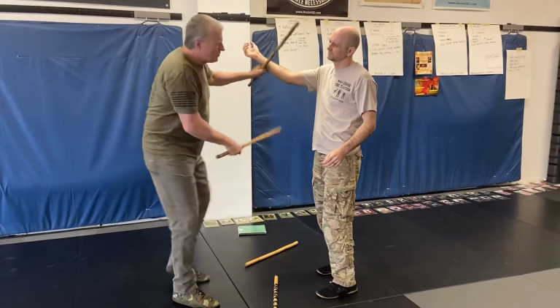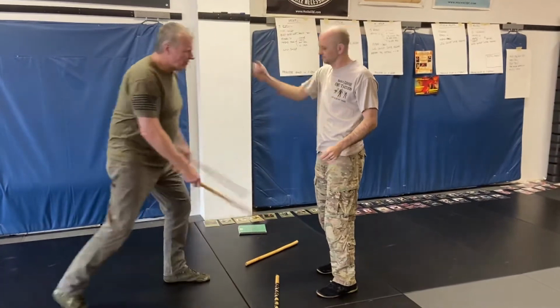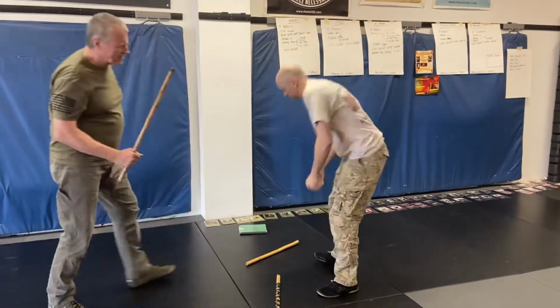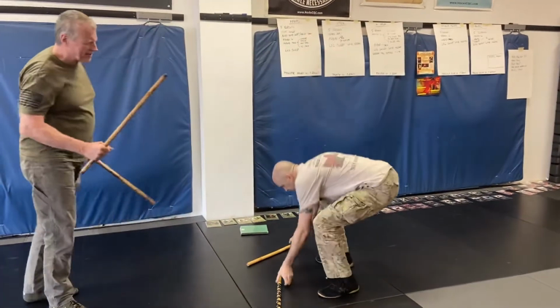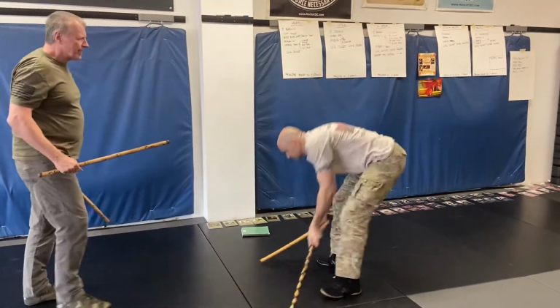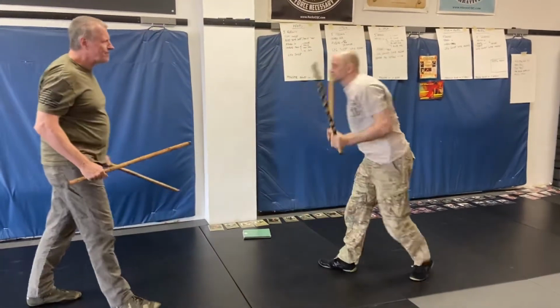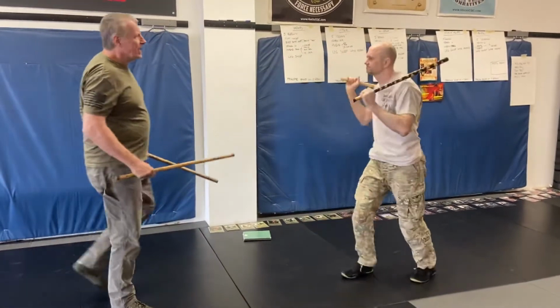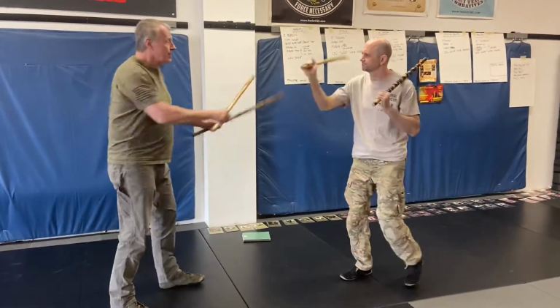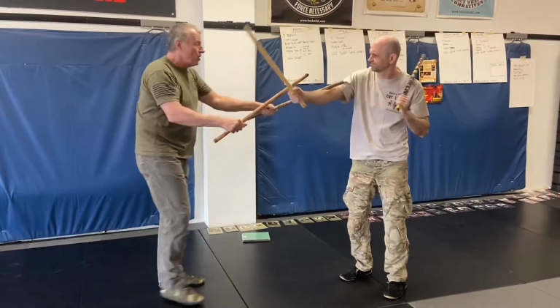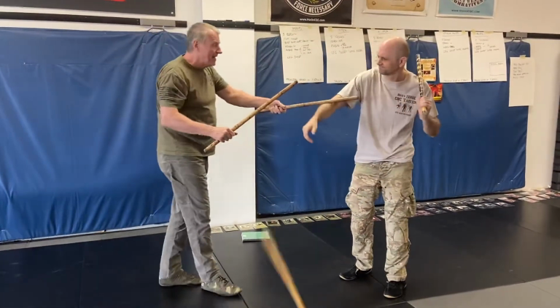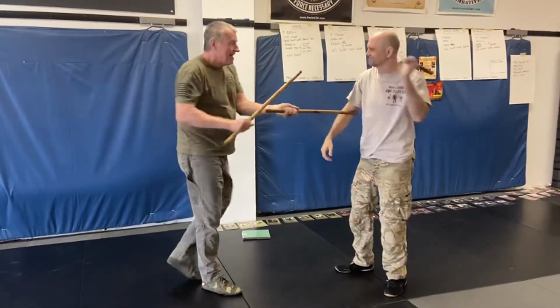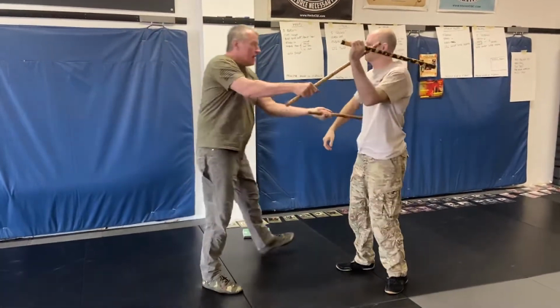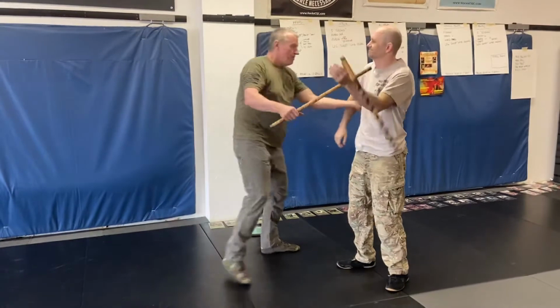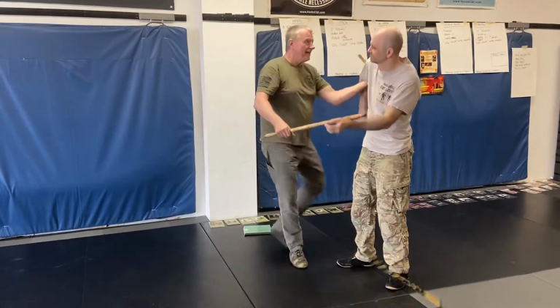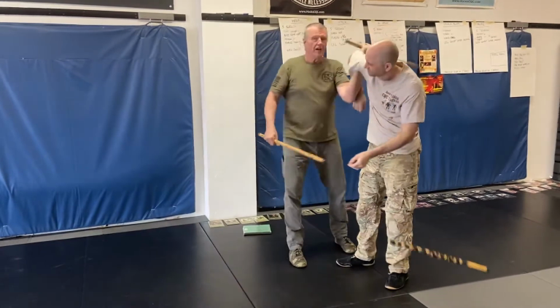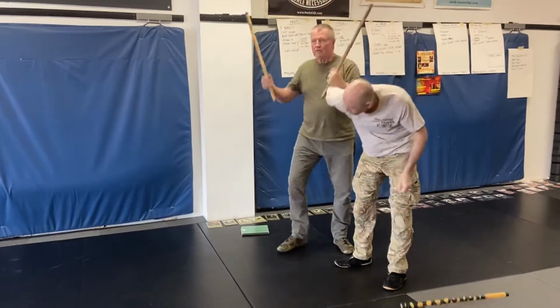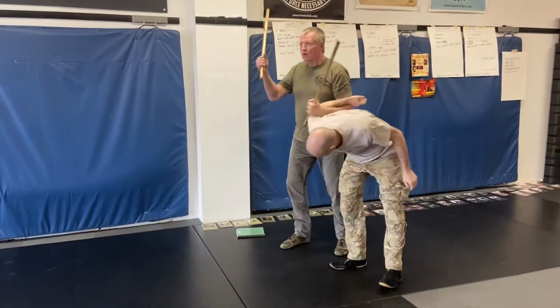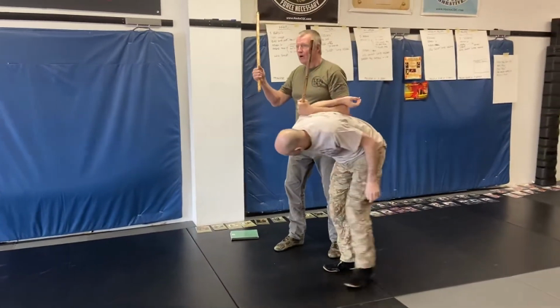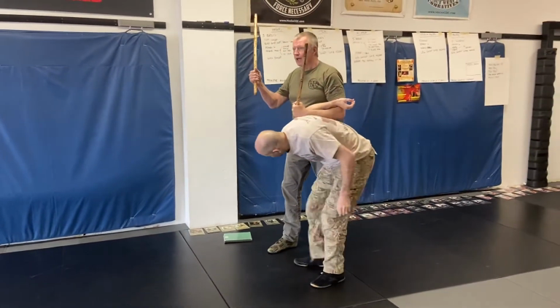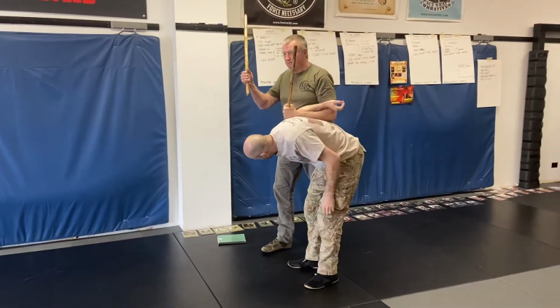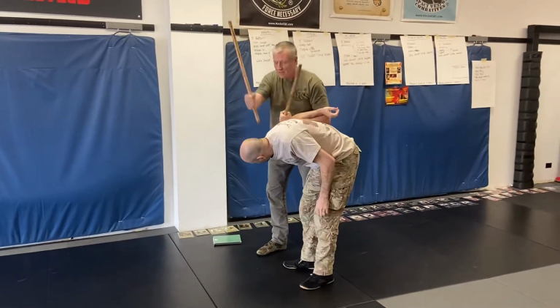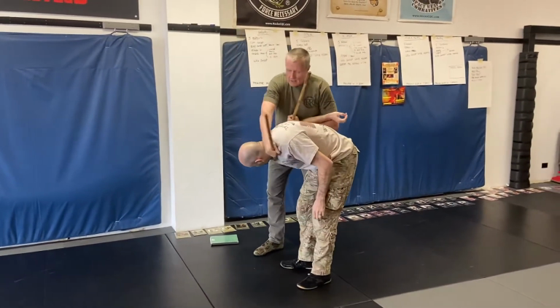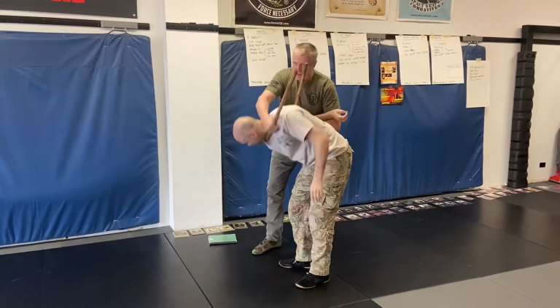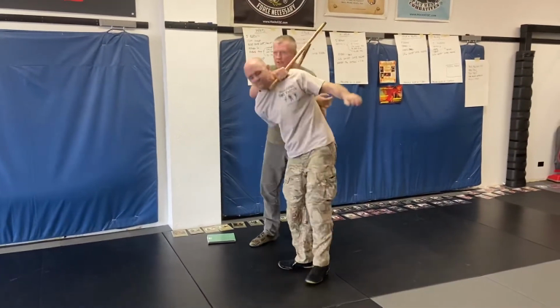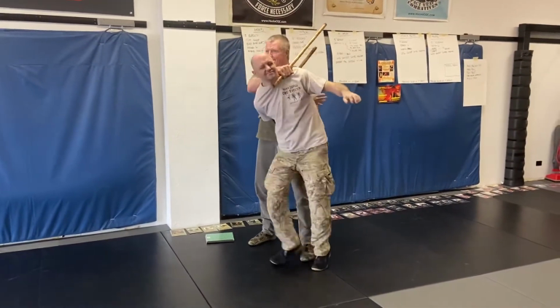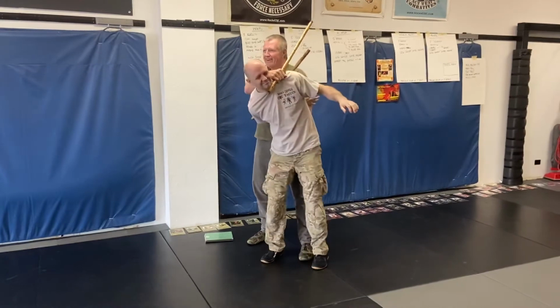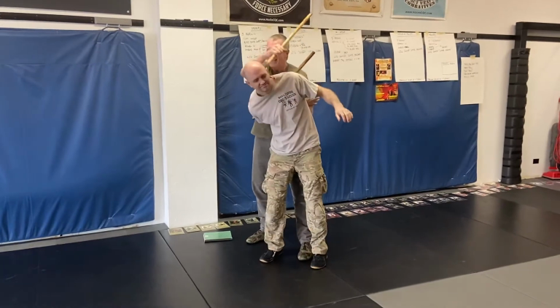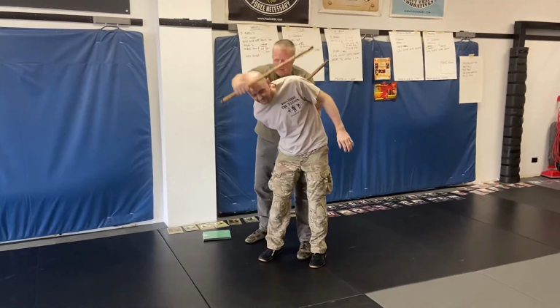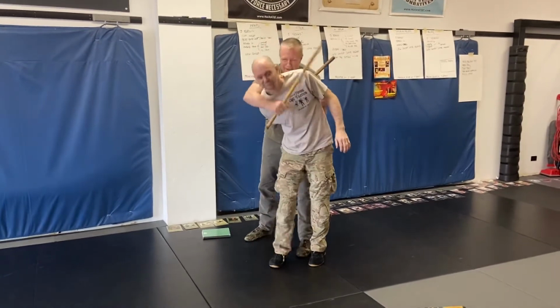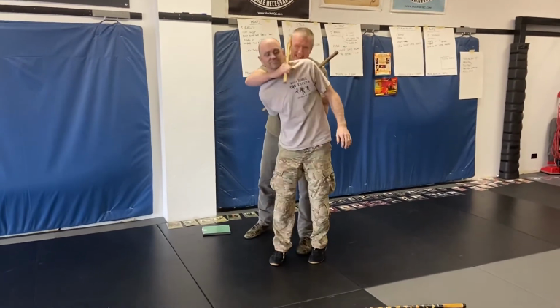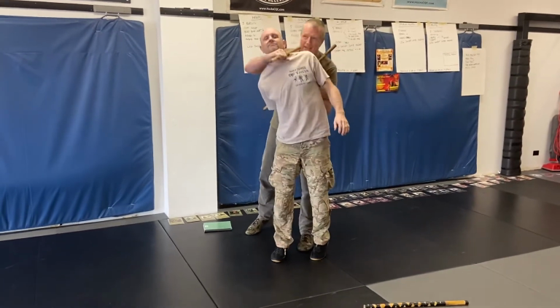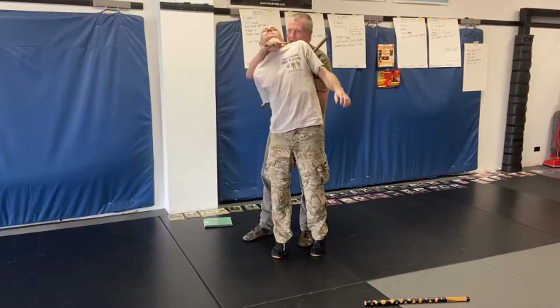Let's do it again because I want to get the right set up. He's coming — boom, boom — rear armbar hammerlock. Did we do this yesterday? I can't remember. And then, of course, we did that yesterday, too.